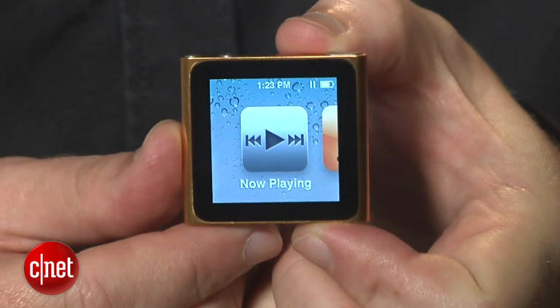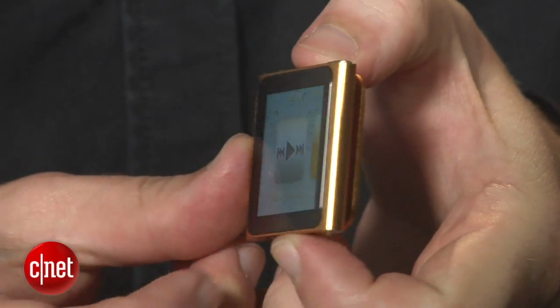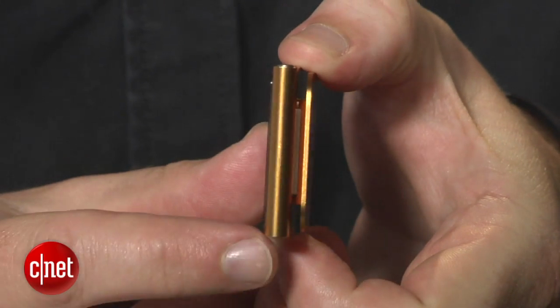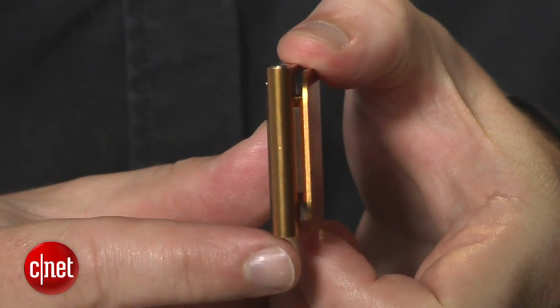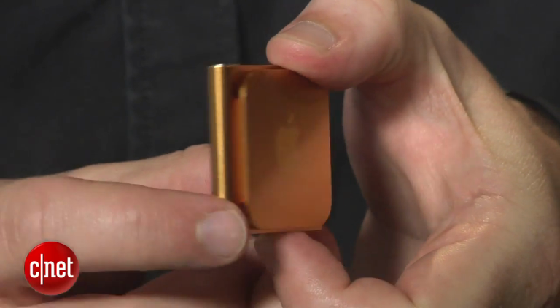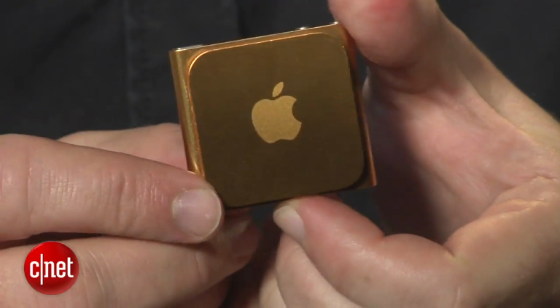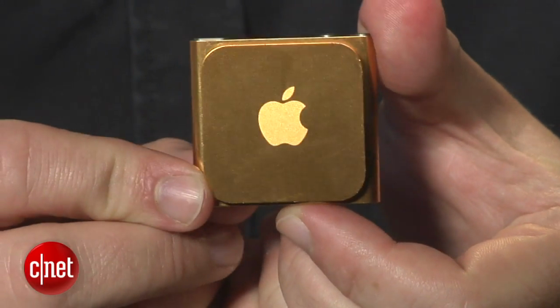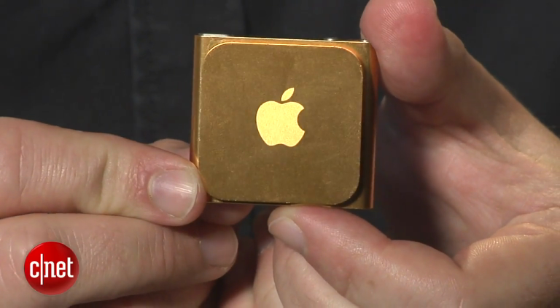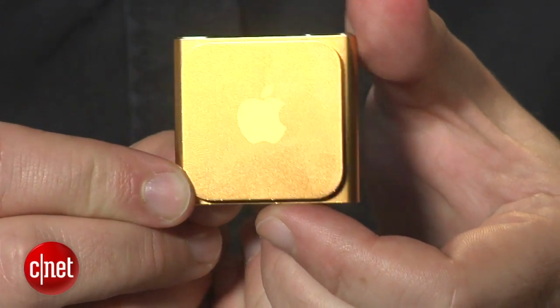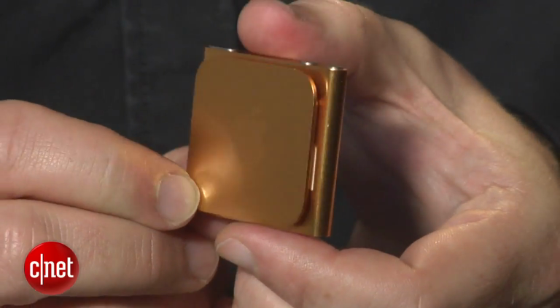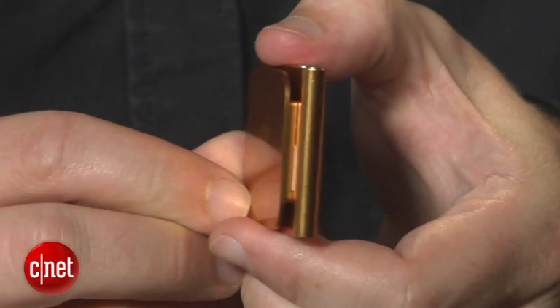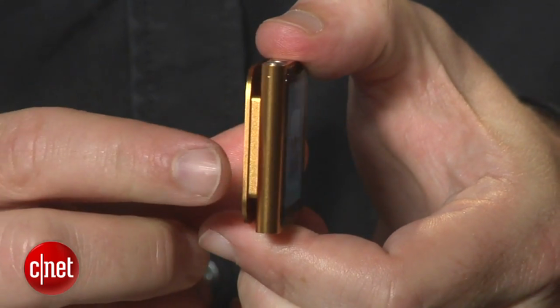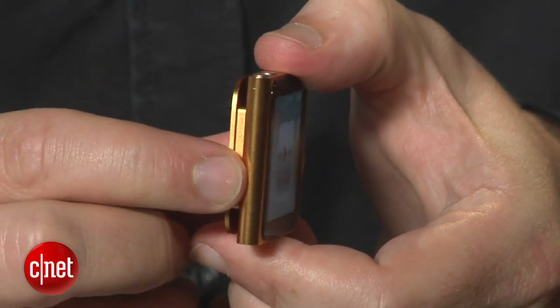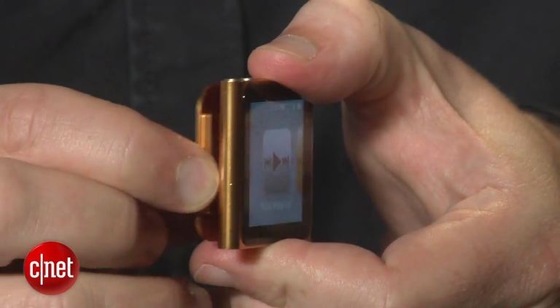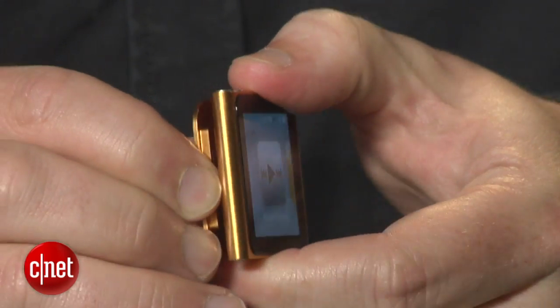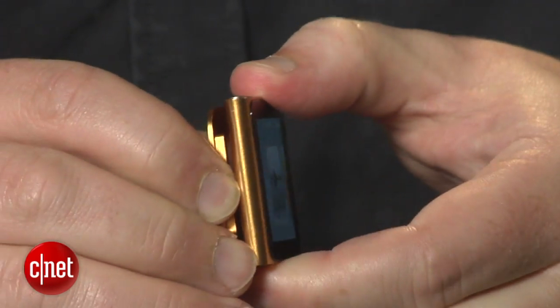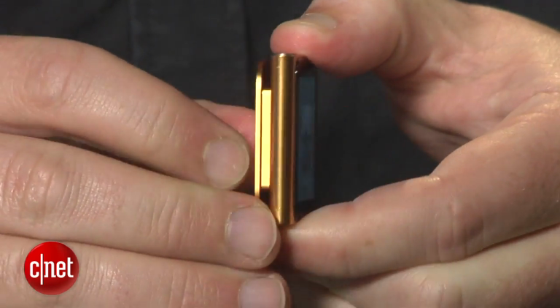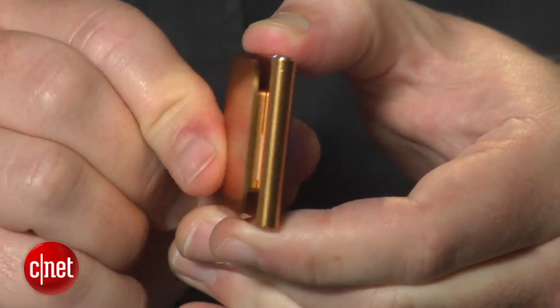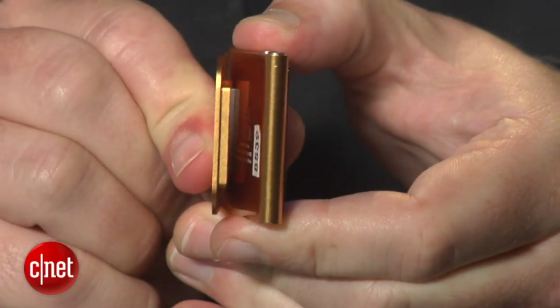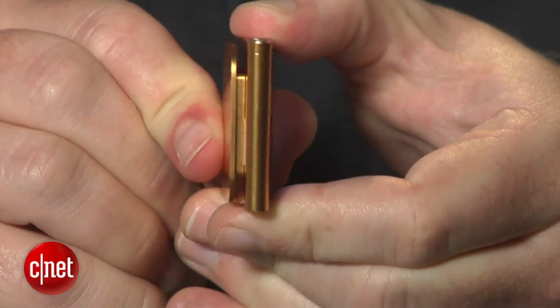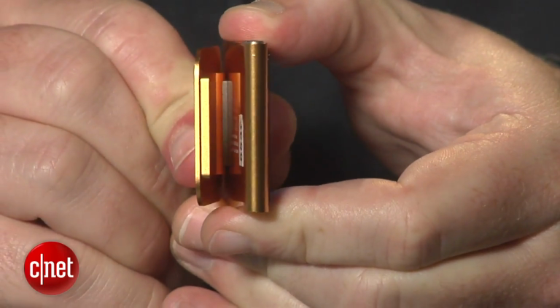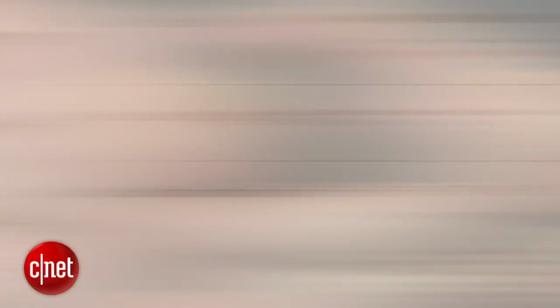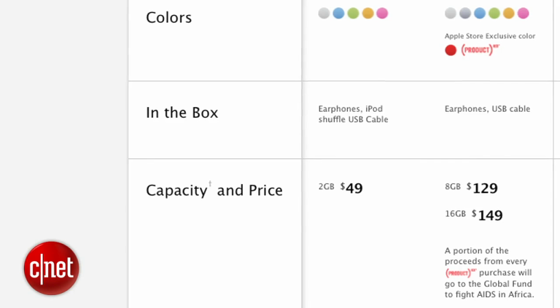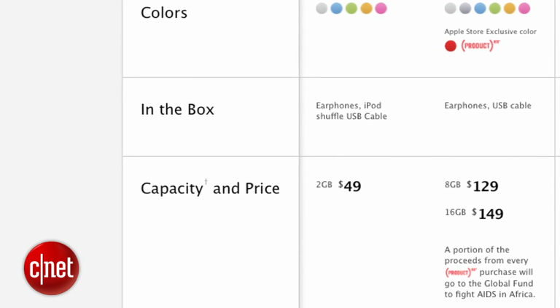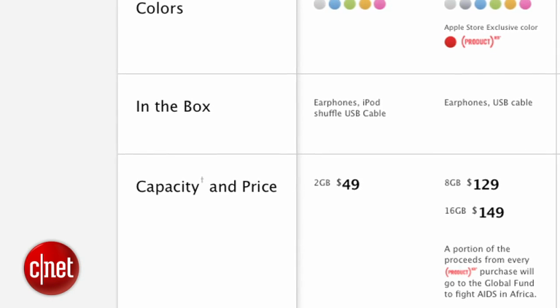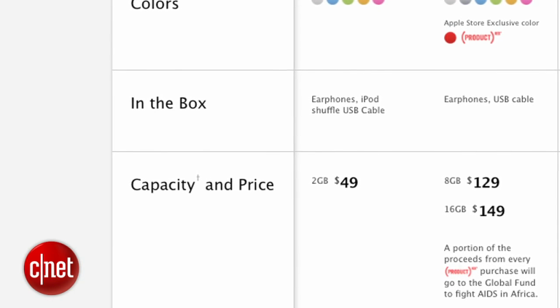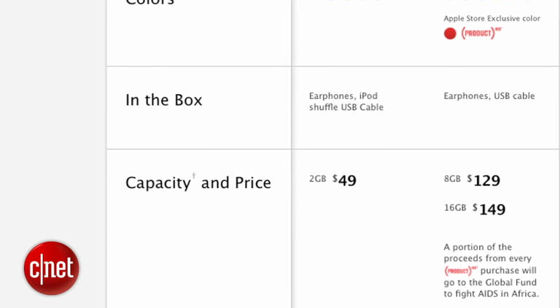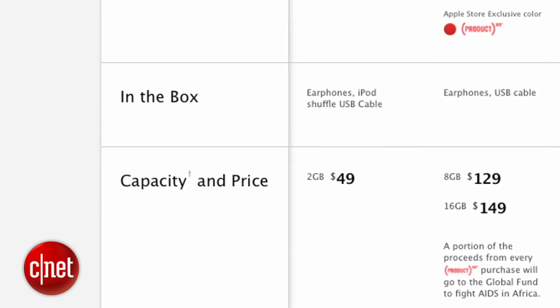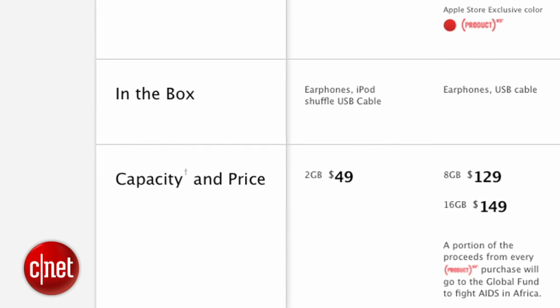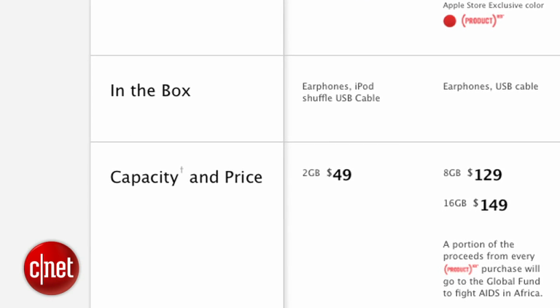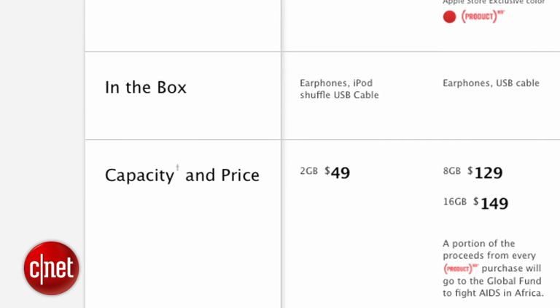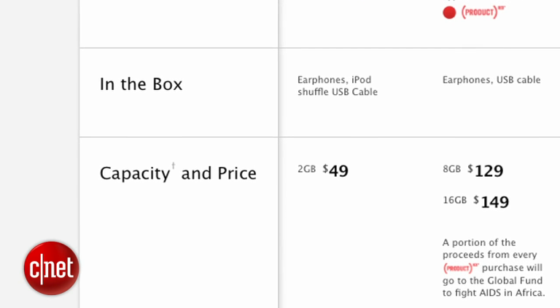If you already have a 2010 model, the software update comes free as an automatic iTunes download. One of the big changes that Apple has made for 2011 is the price, which is down to $129 for 8GB or $149 for 16GB.